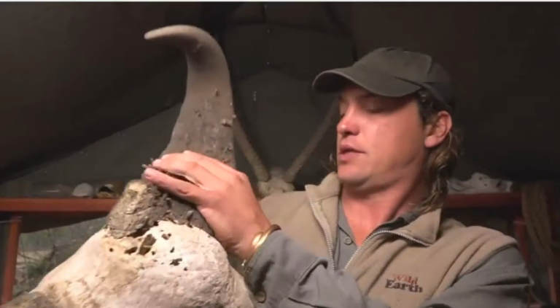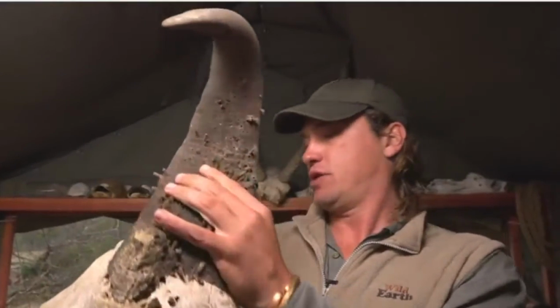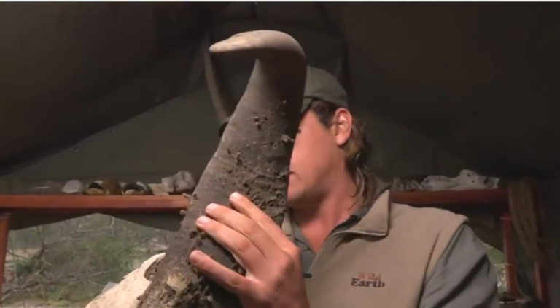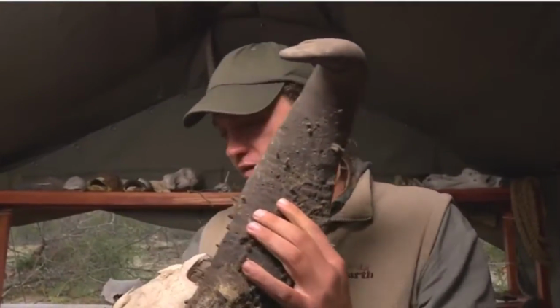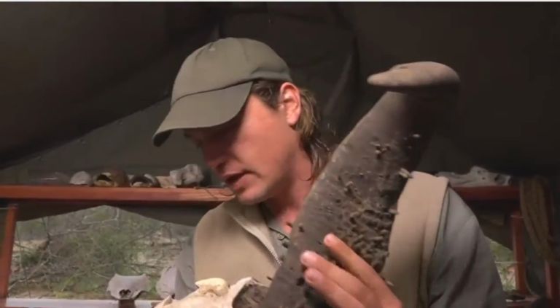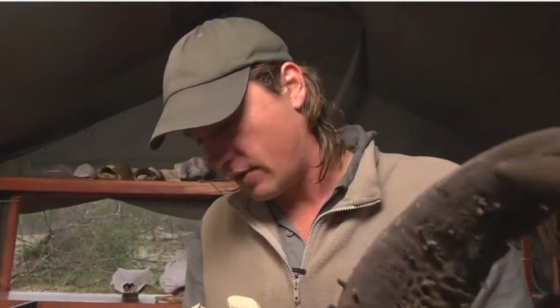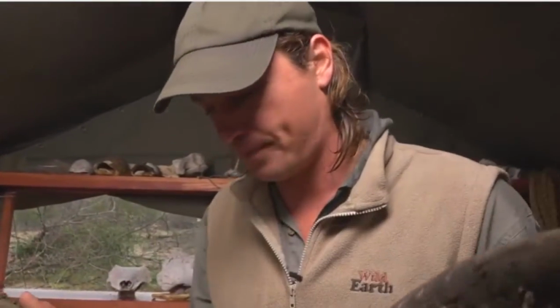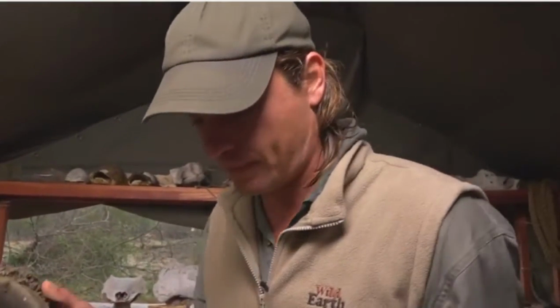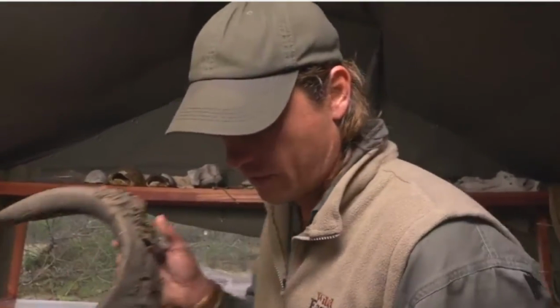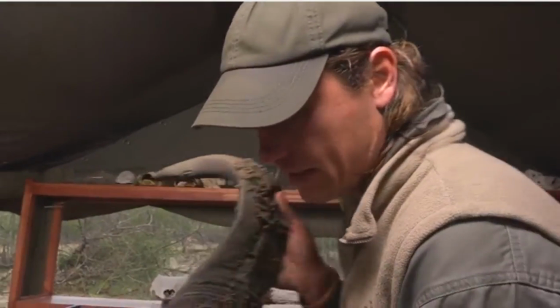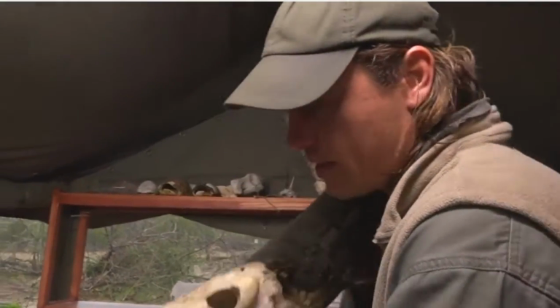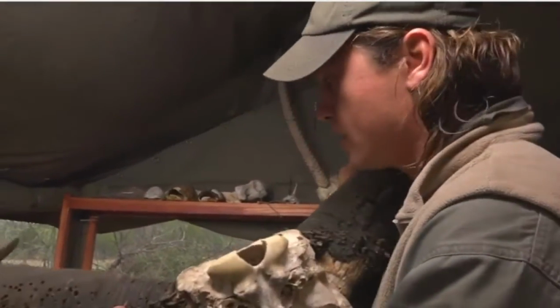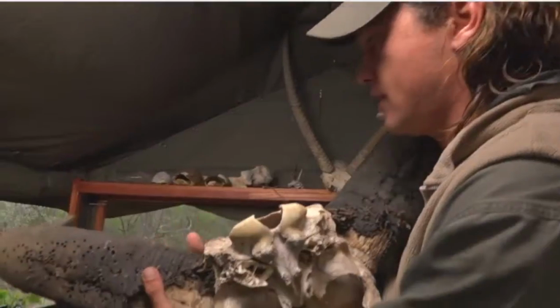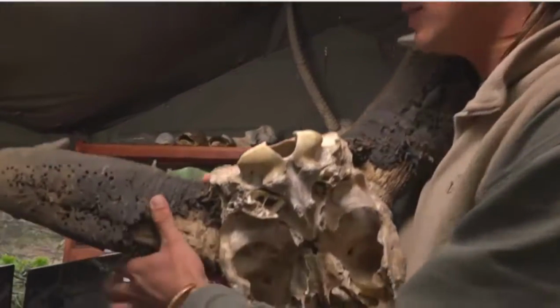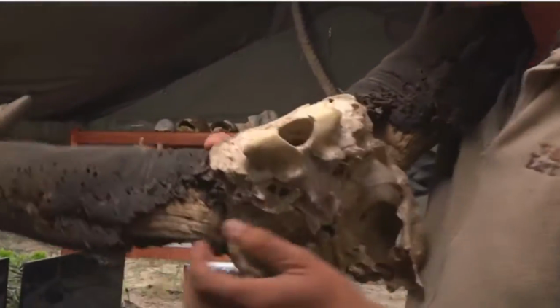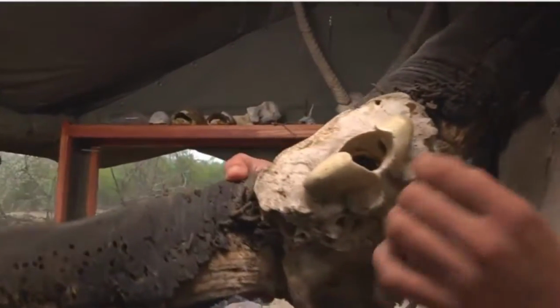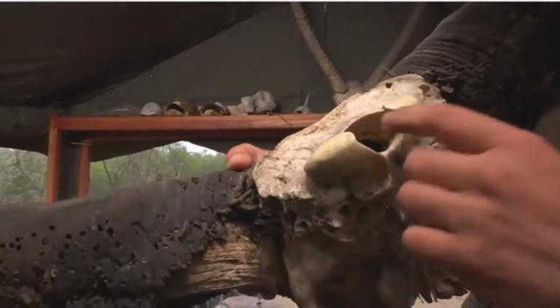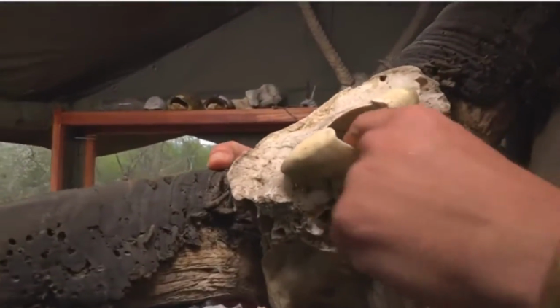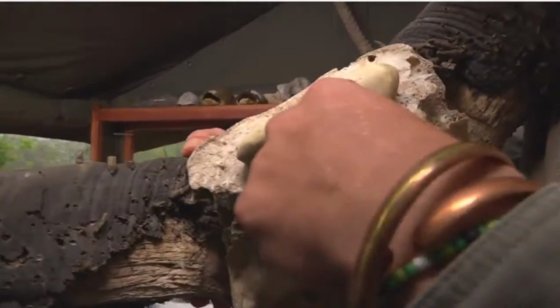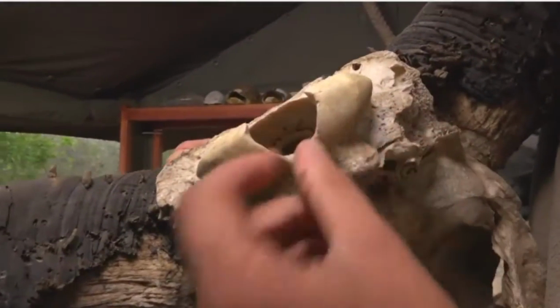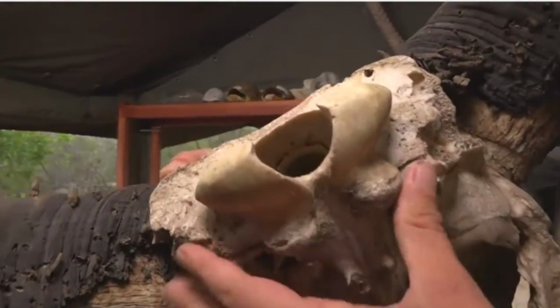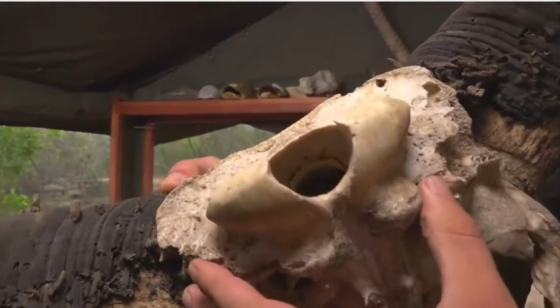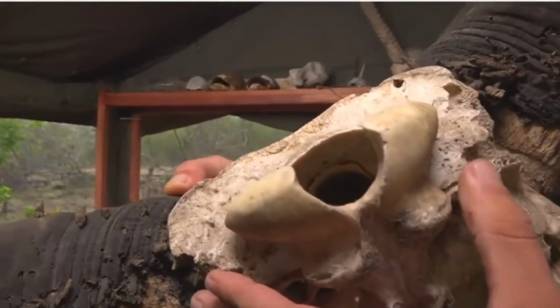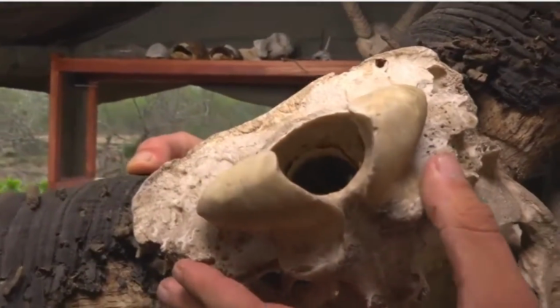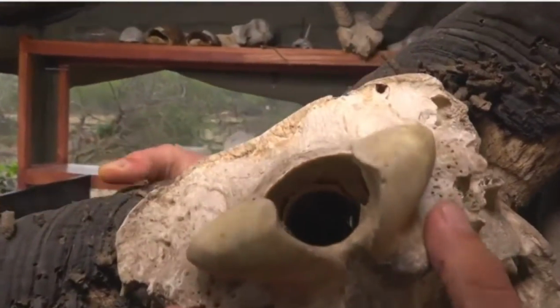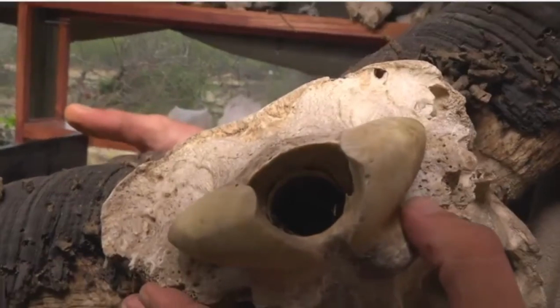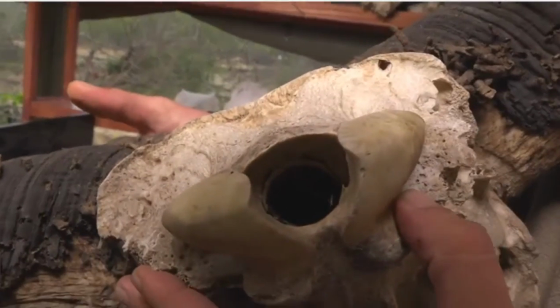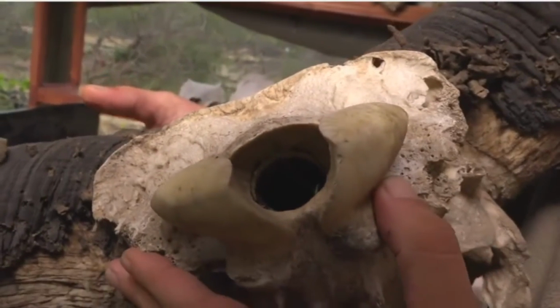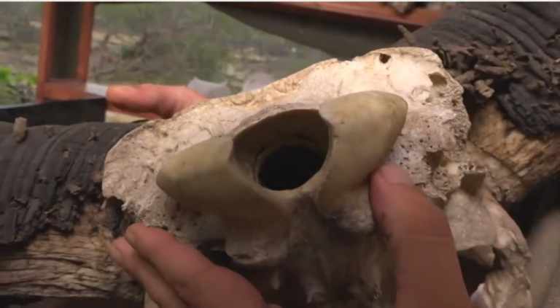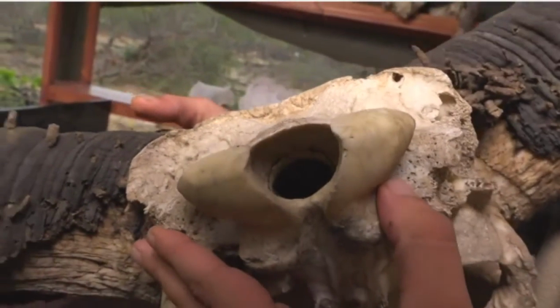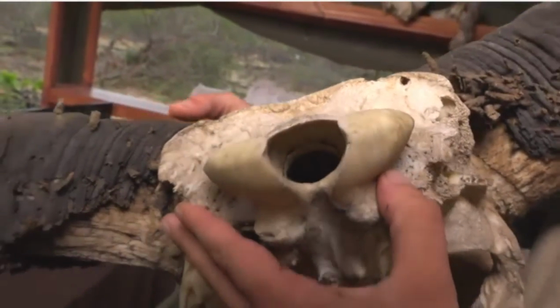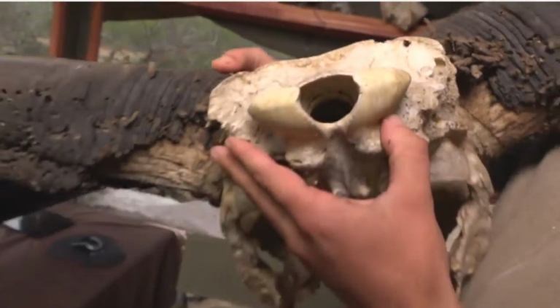I'm going to try and see if I can — there we go. So if we see where the spinal cord is attached. So once this has been opened up, there's a particular species of — I'm going to try to light it for you.